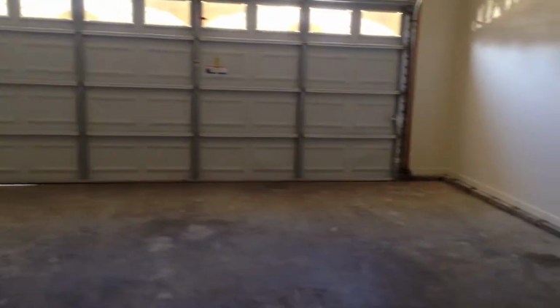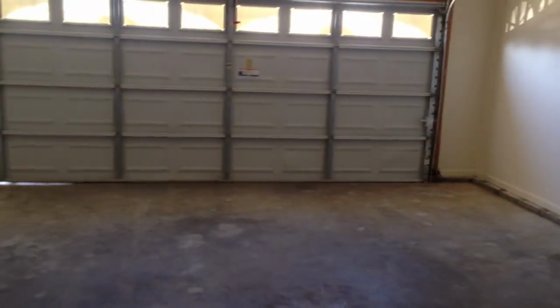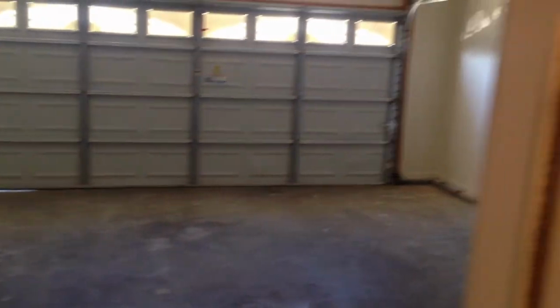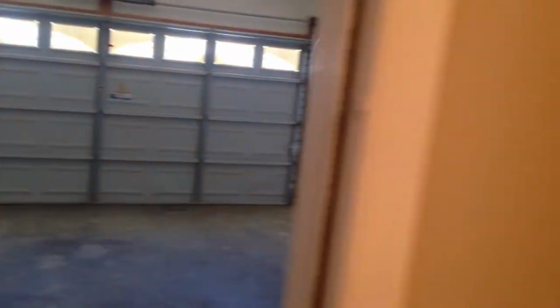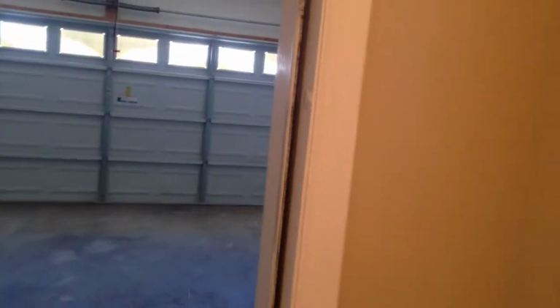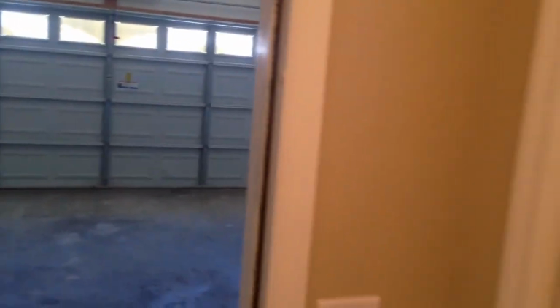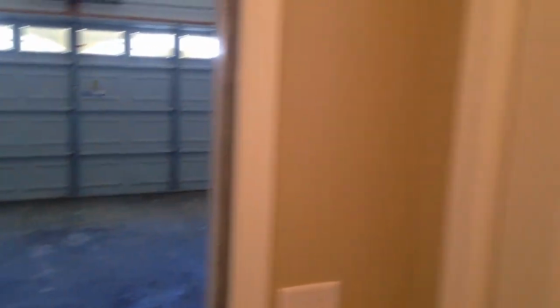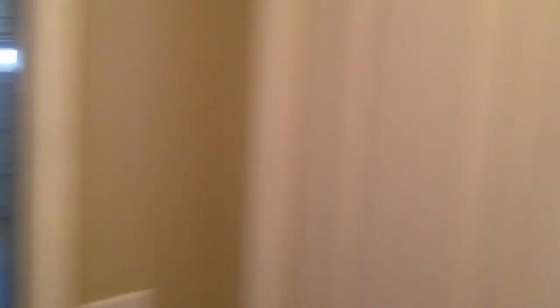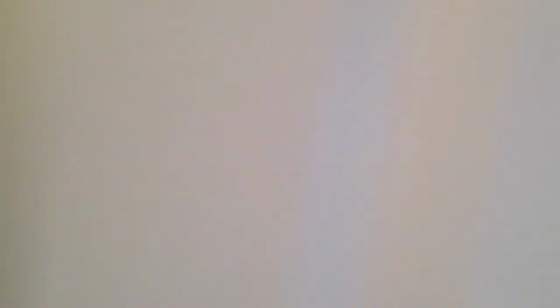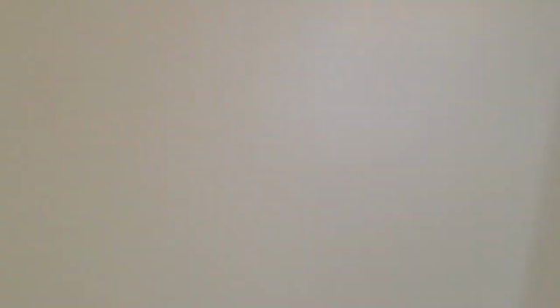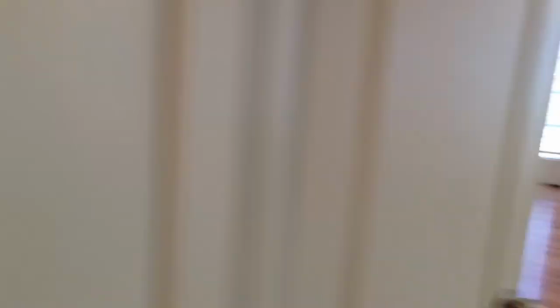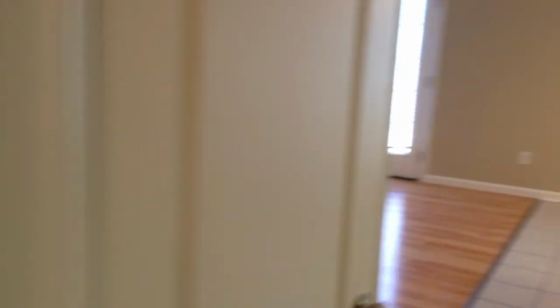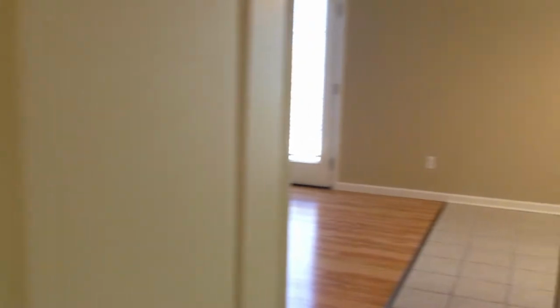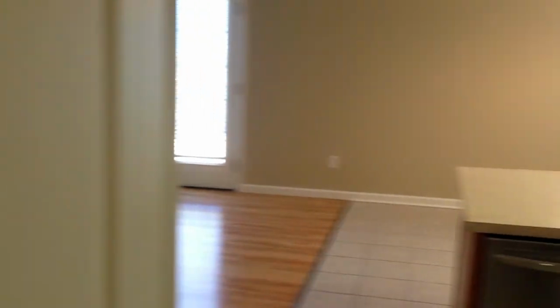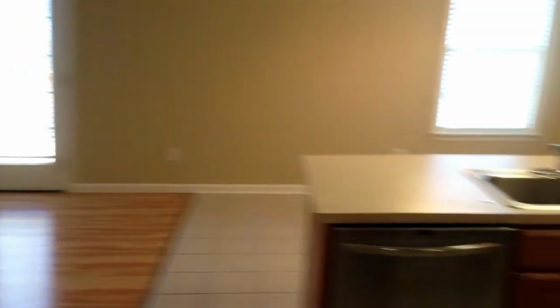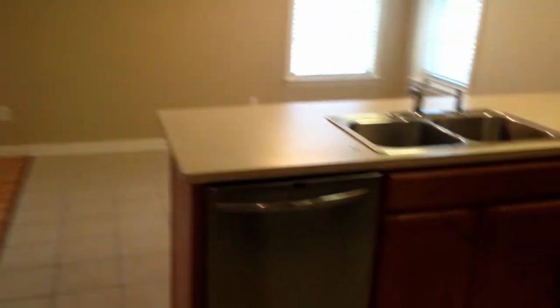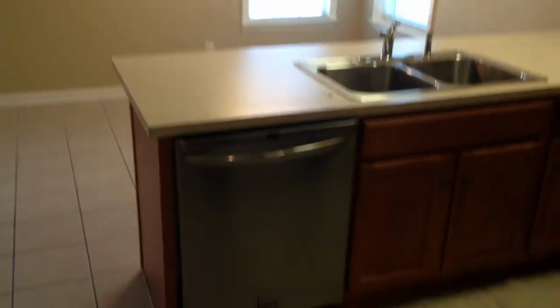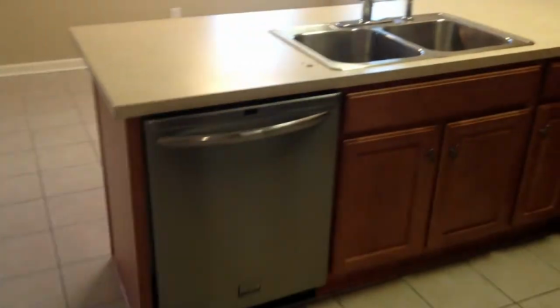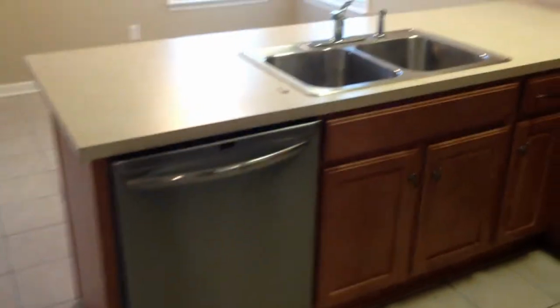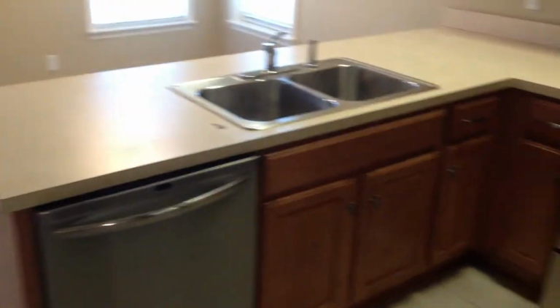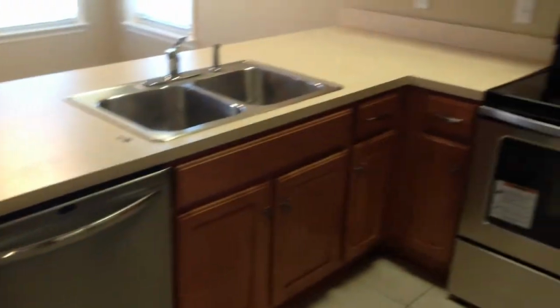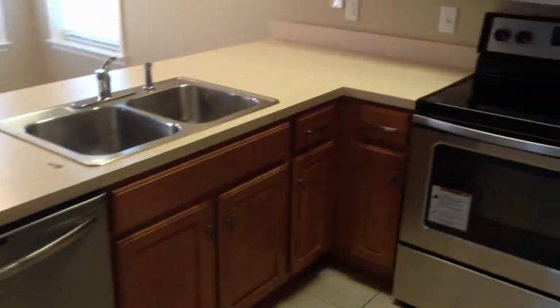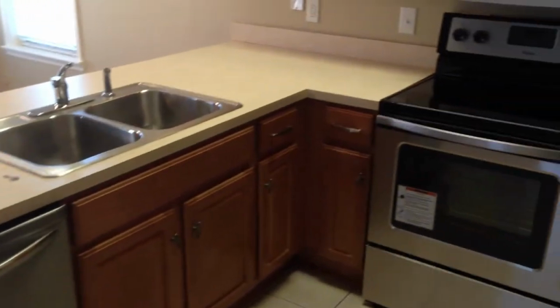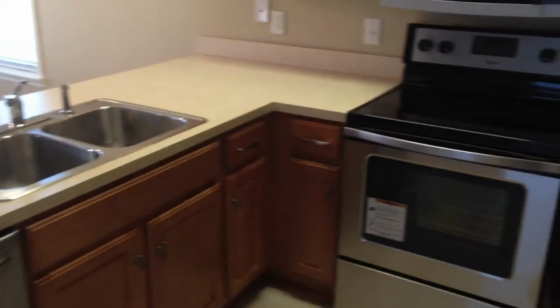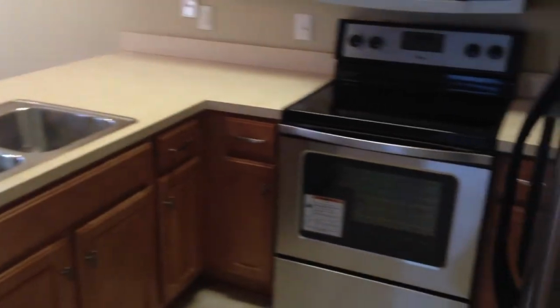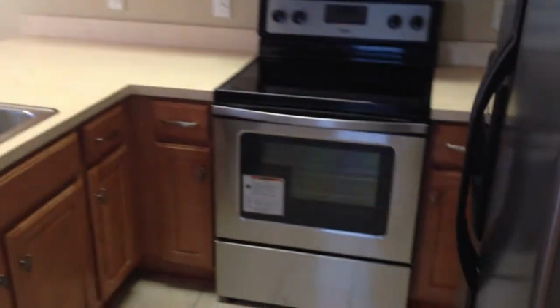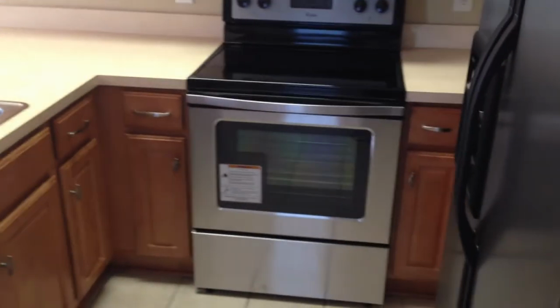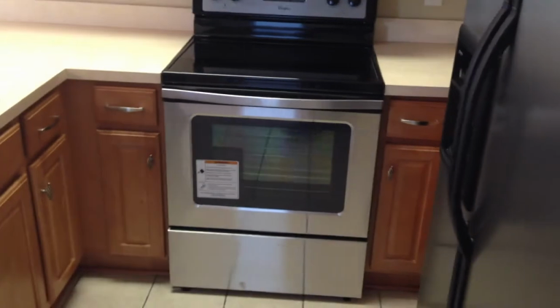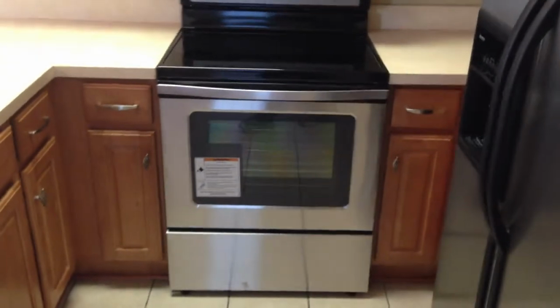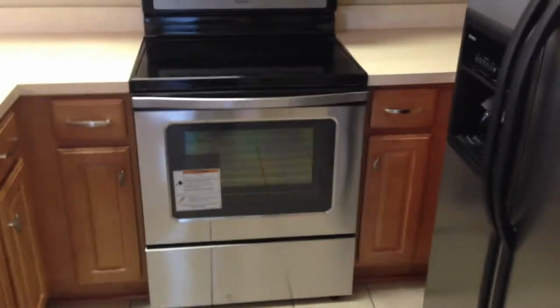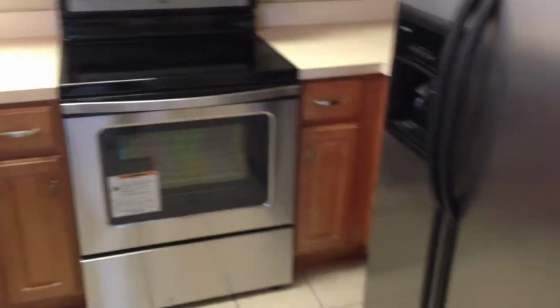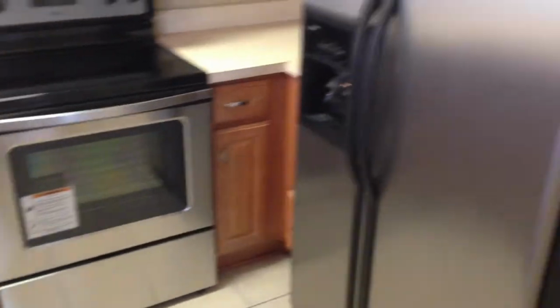Backing up and back into the kitchen for a better look. All the appliances are here.